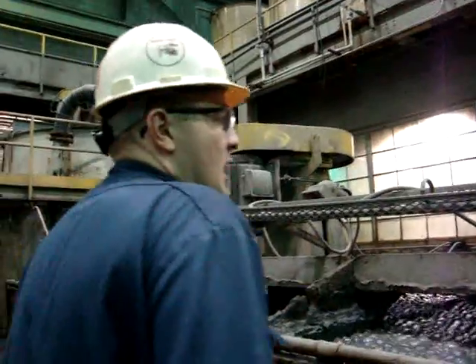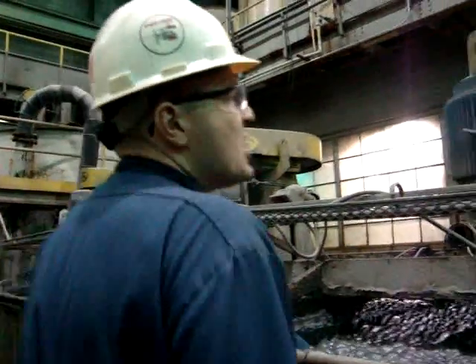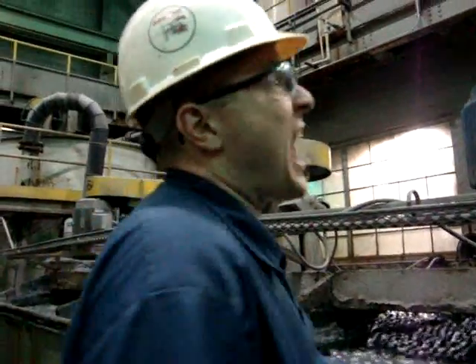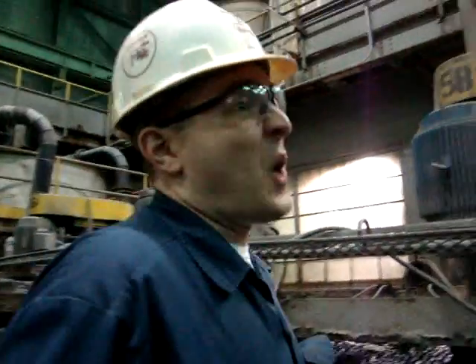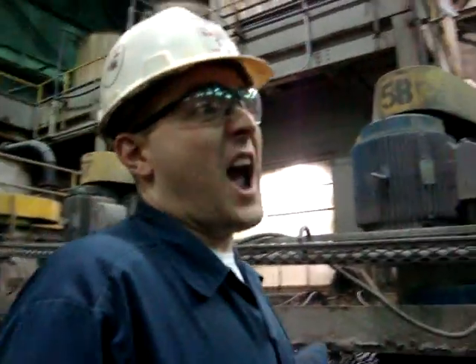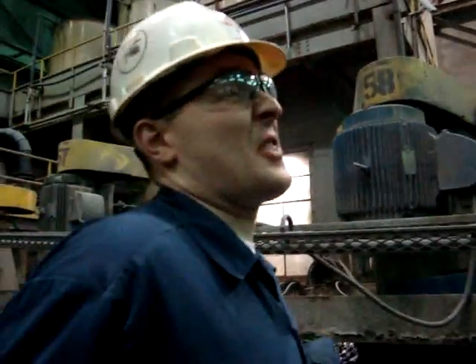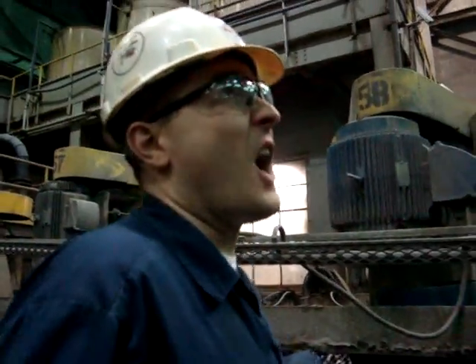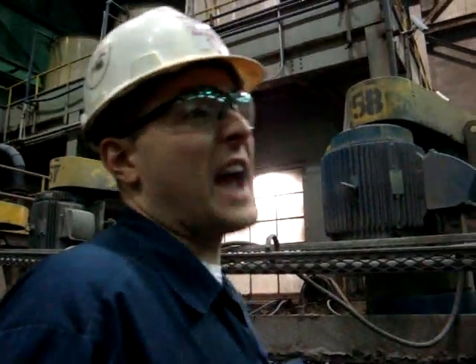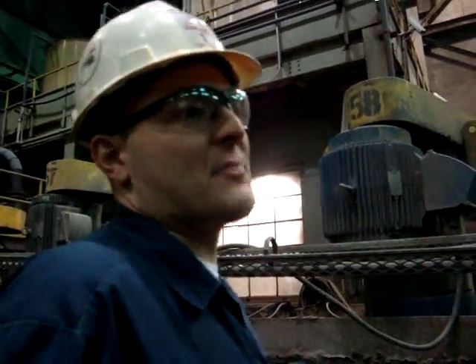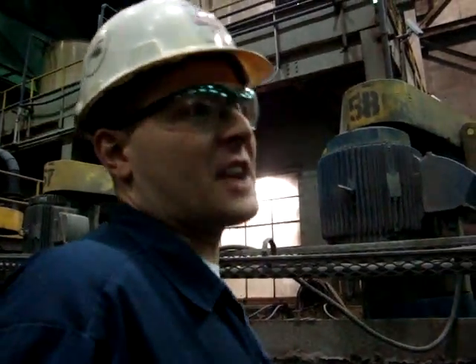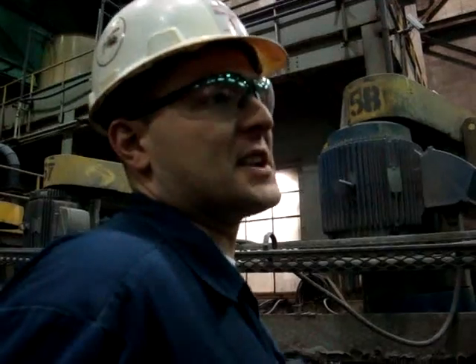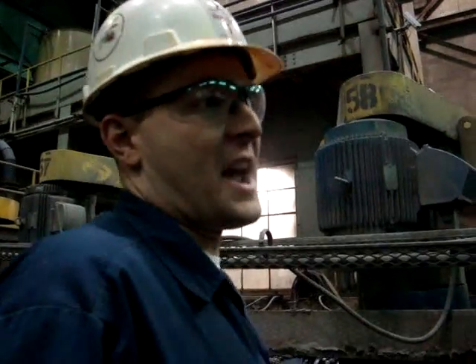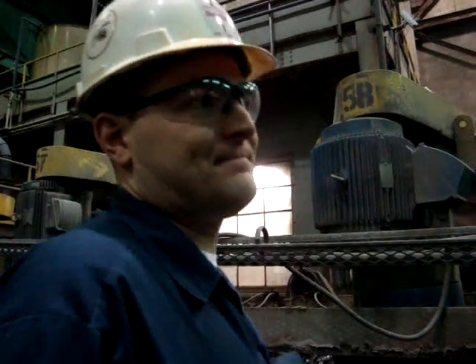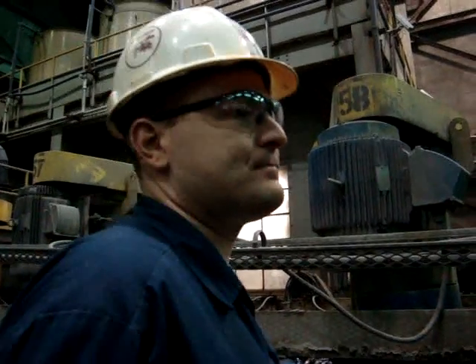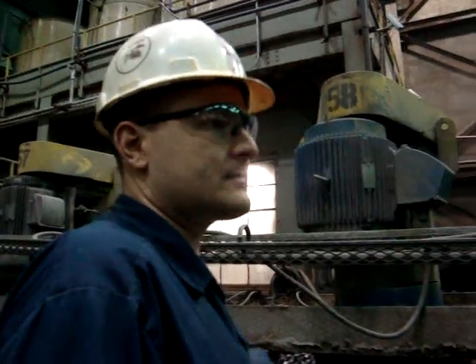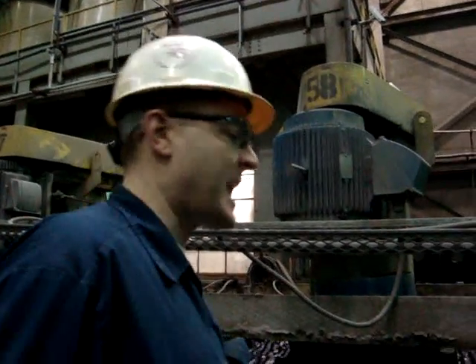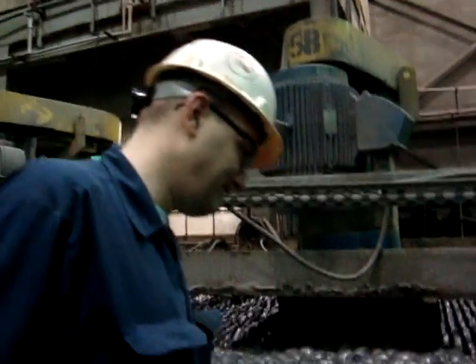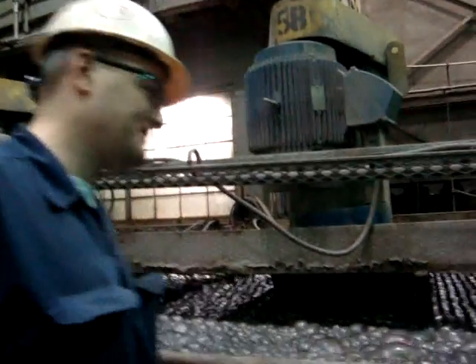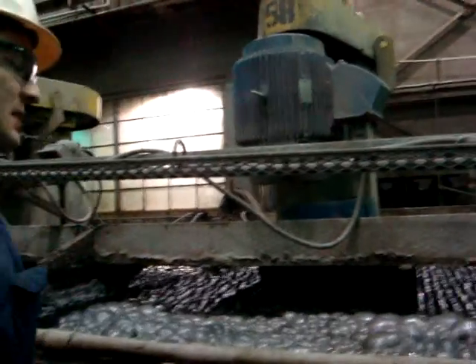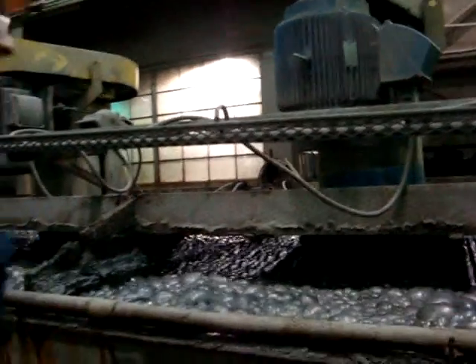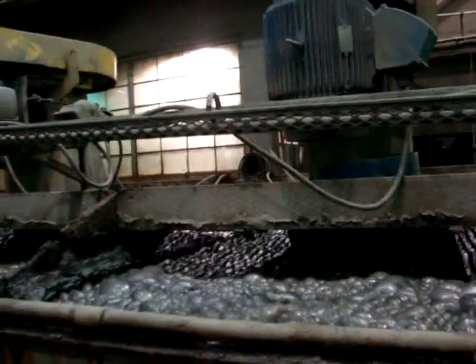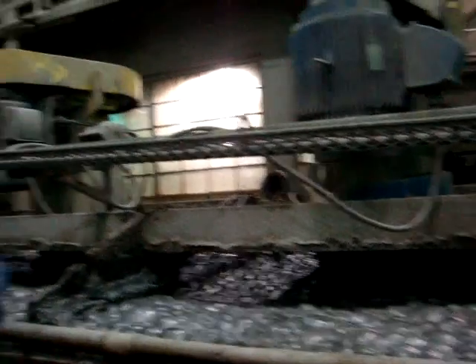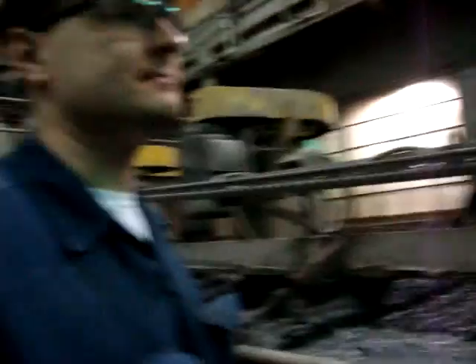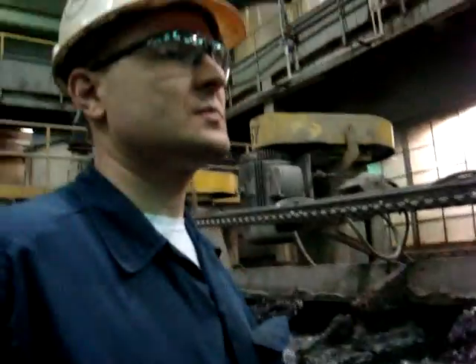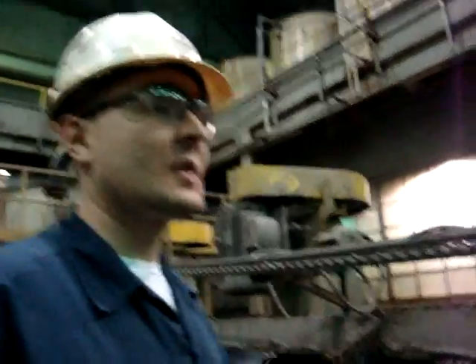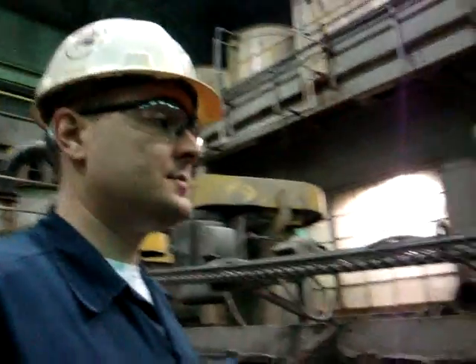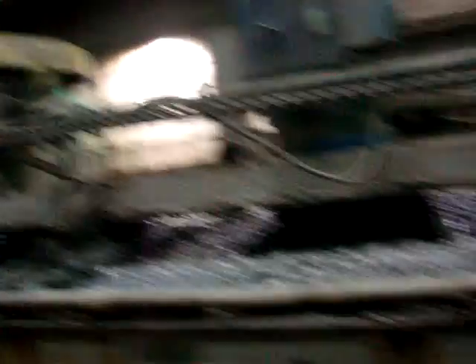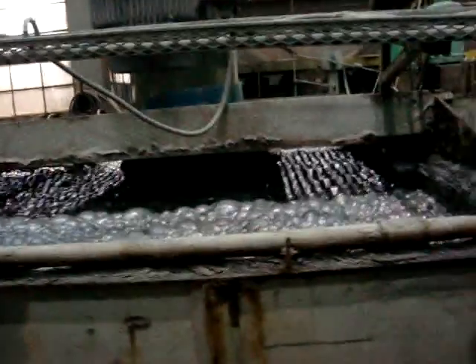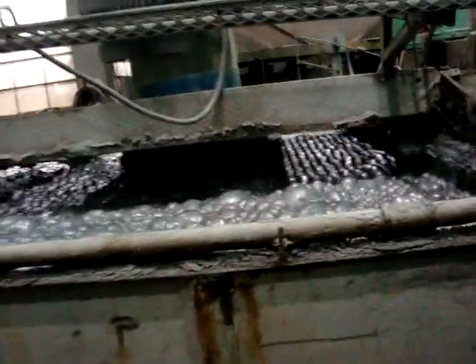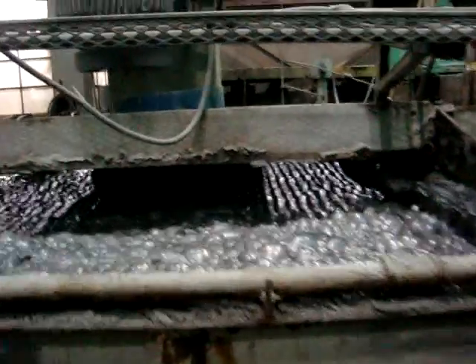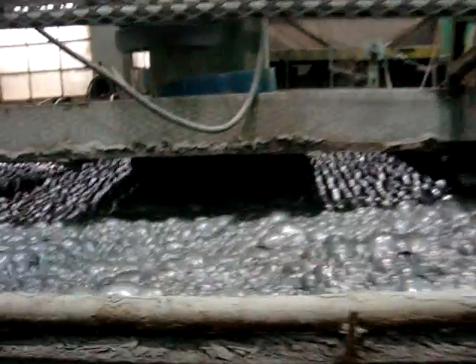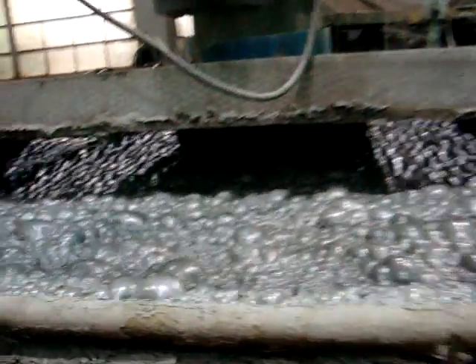We use about 2,500 gallons a minute coming through this plant. There's the tank flotation circuit — you'll see it's a similar setup here.